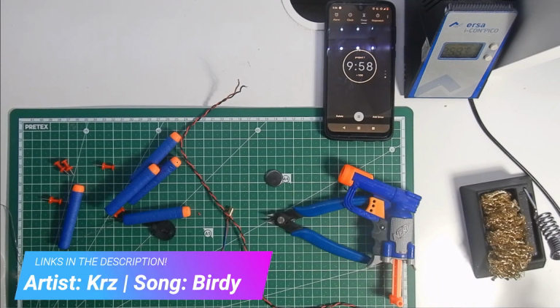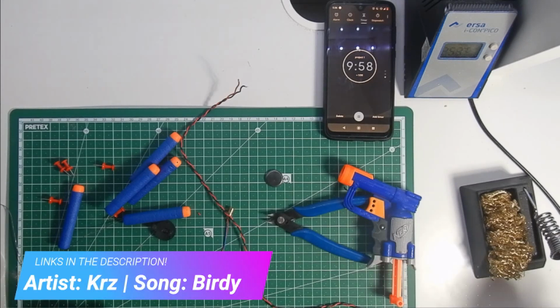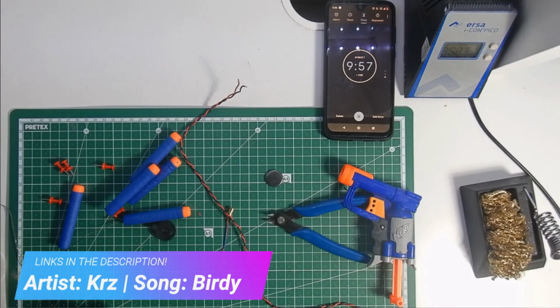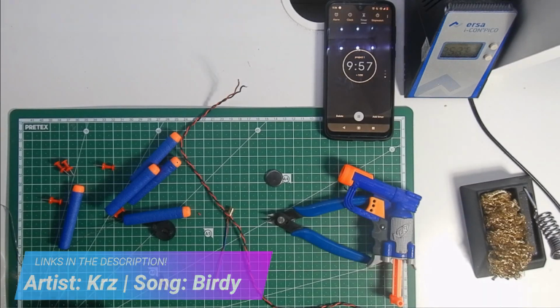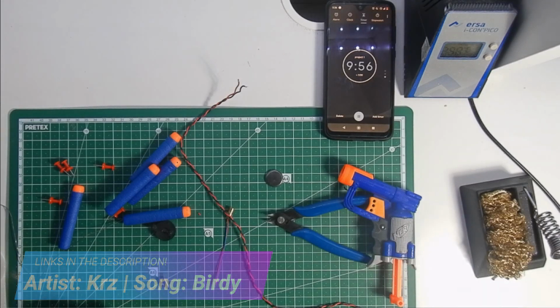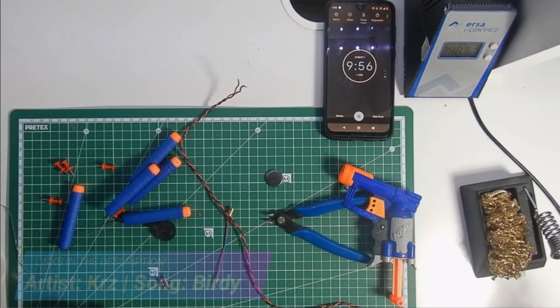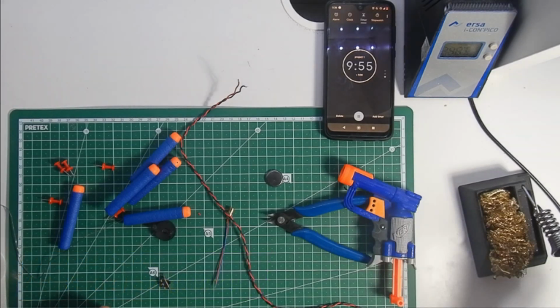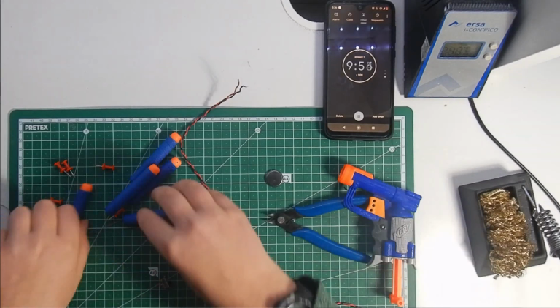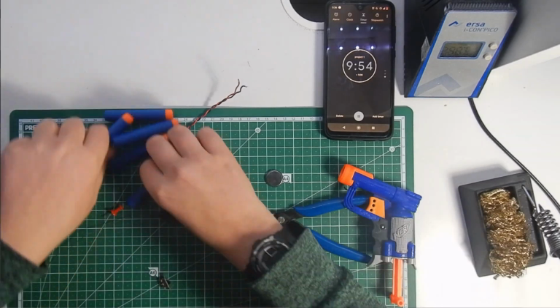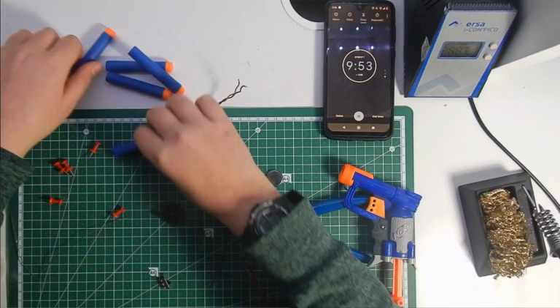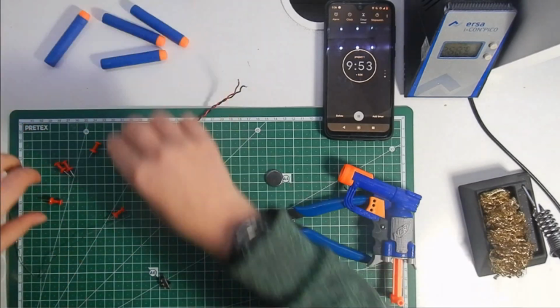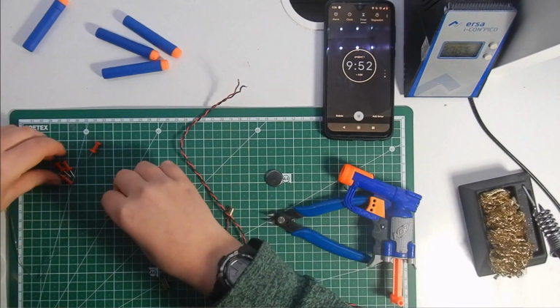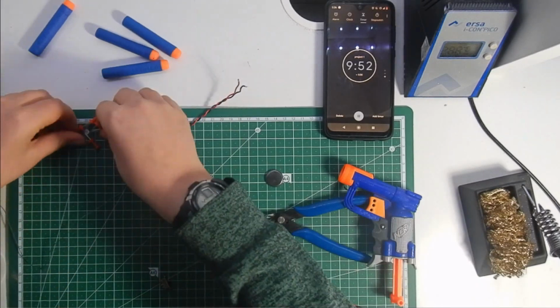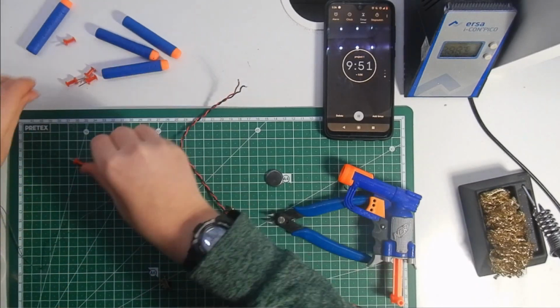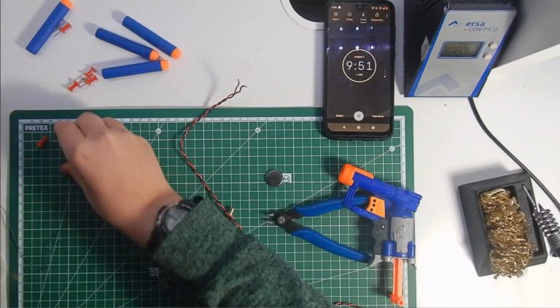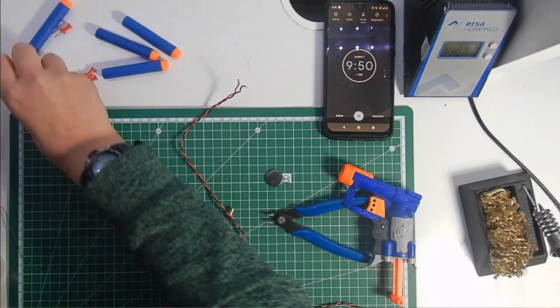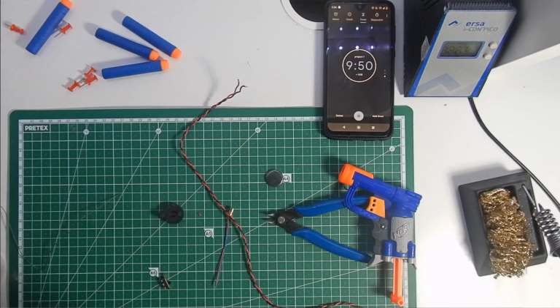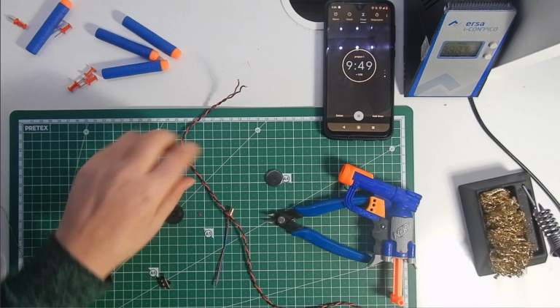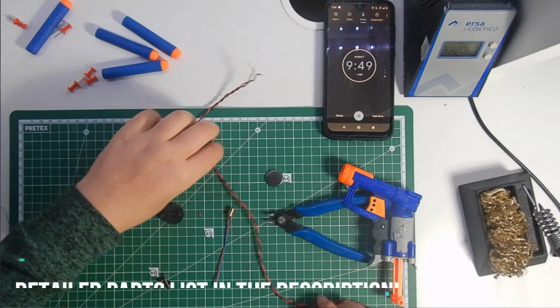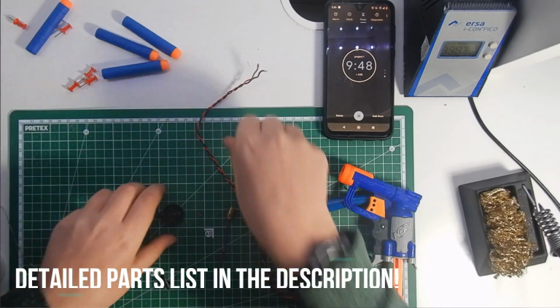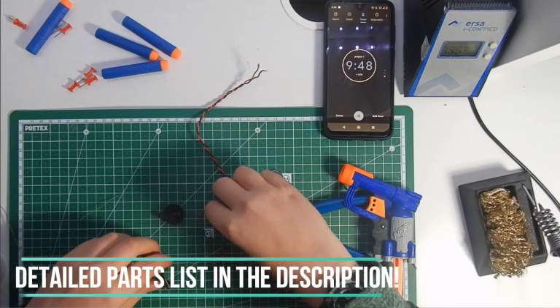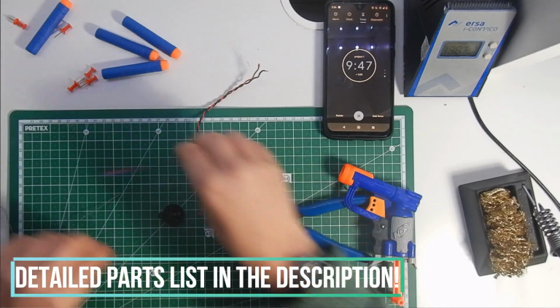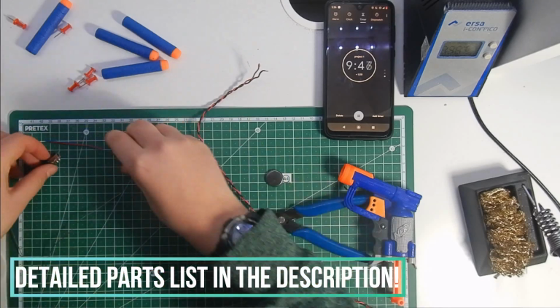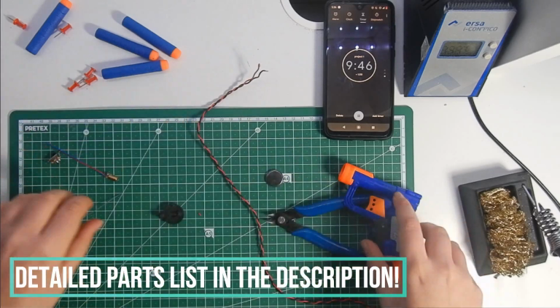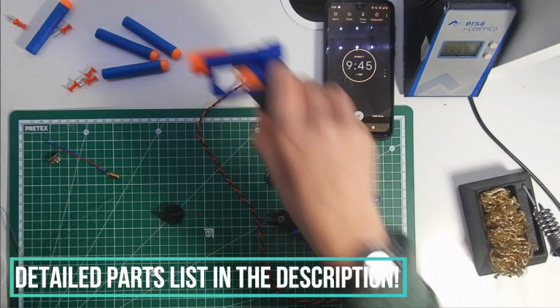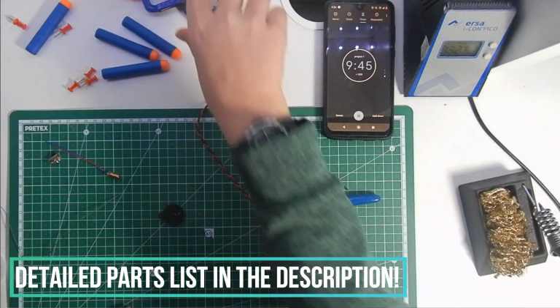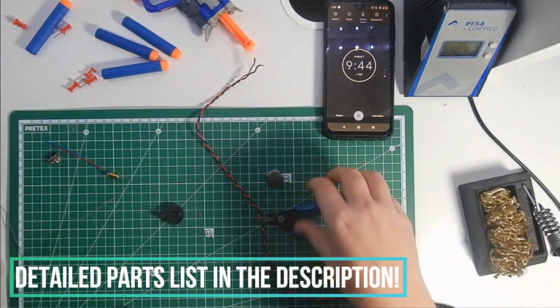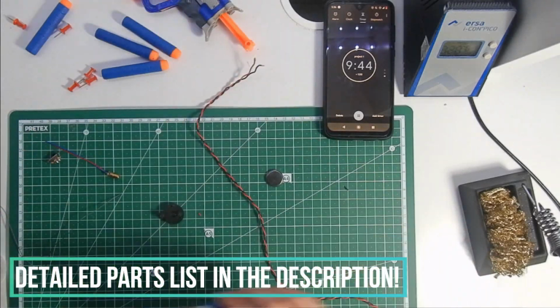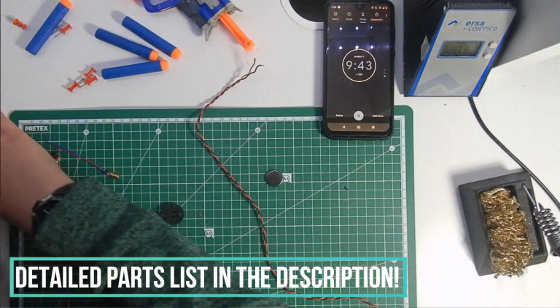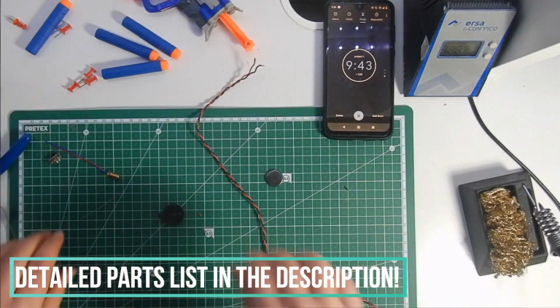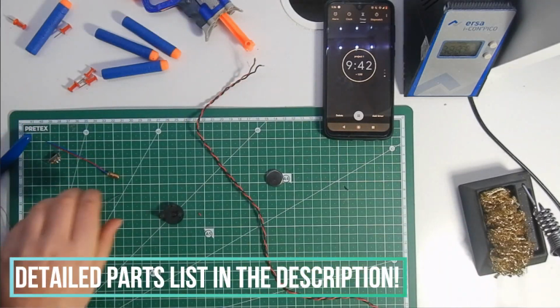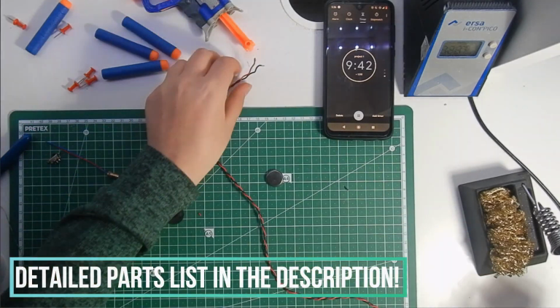Okay, the time is running. Let's get started with the circuit. First, solder two wires to the negative and positive legs from the 3V battery holder.